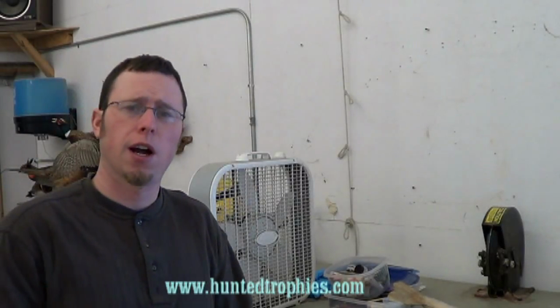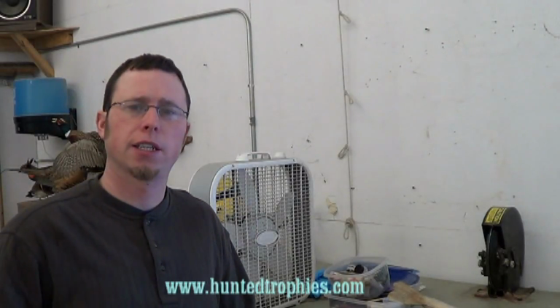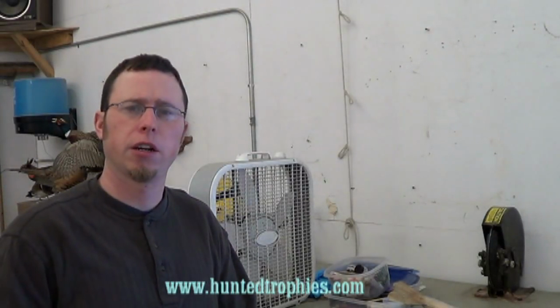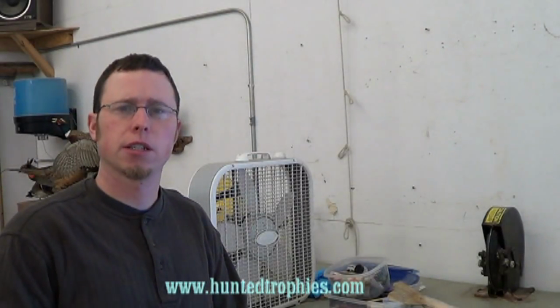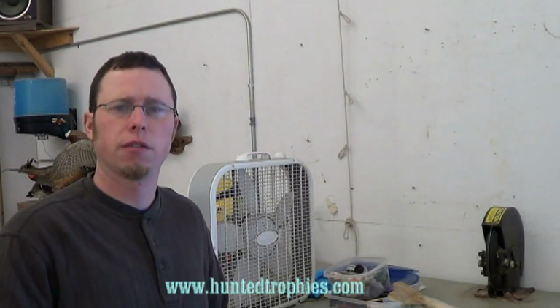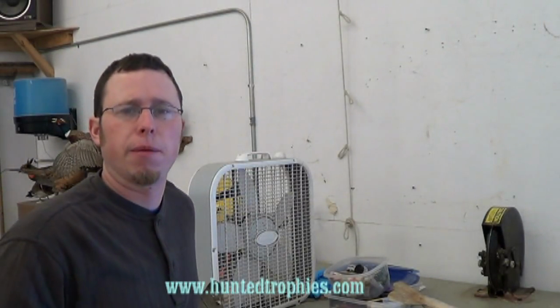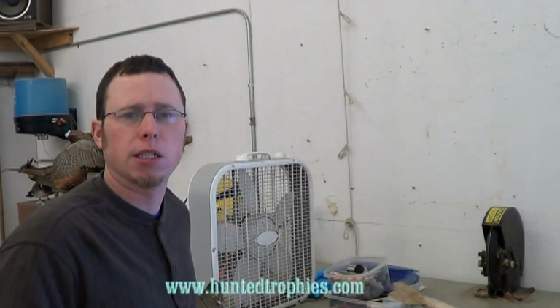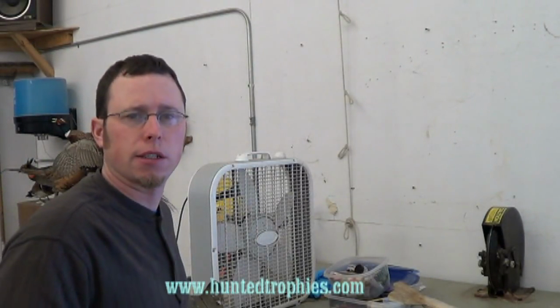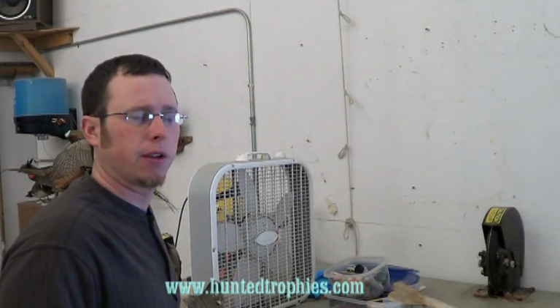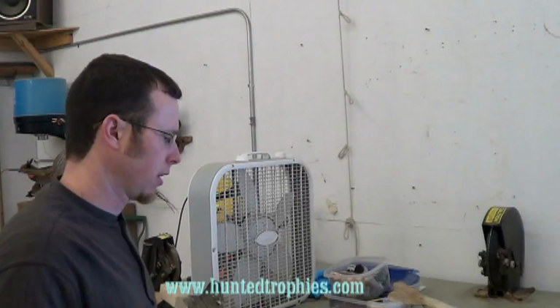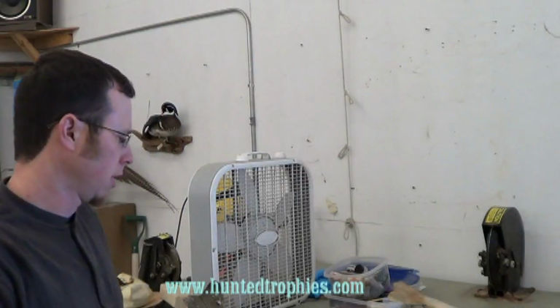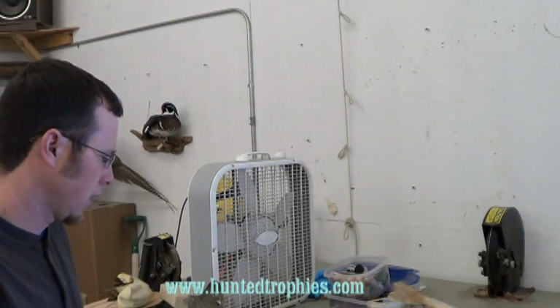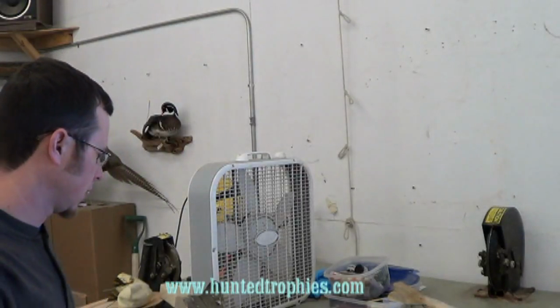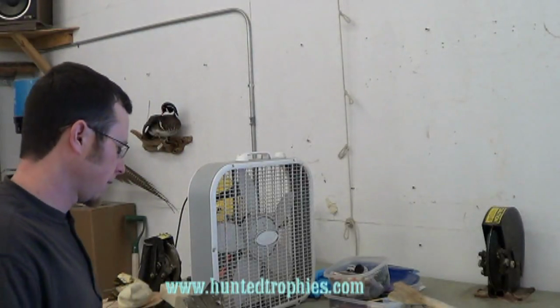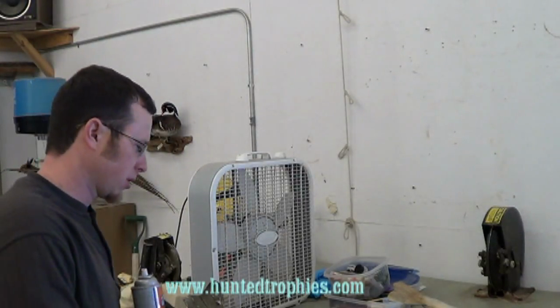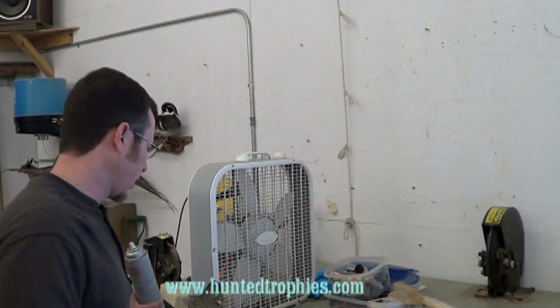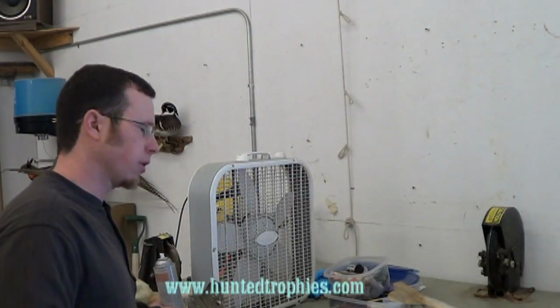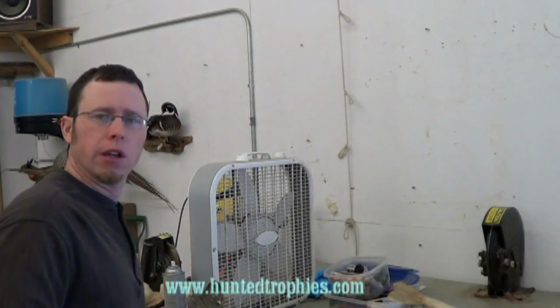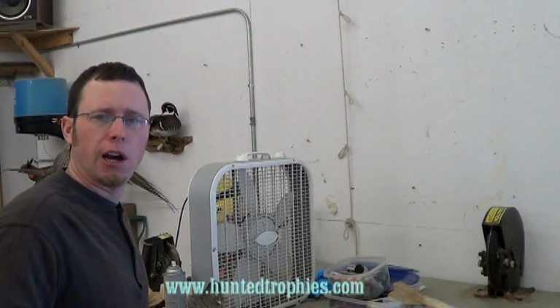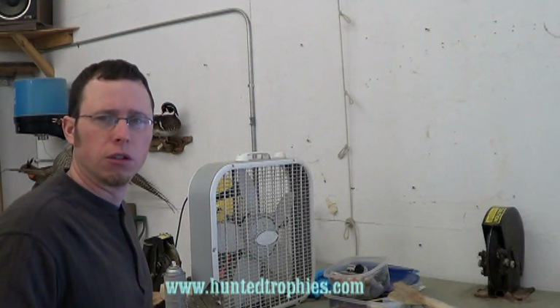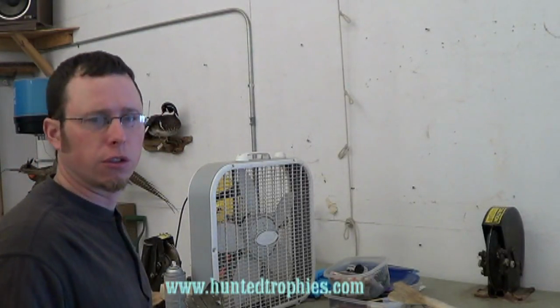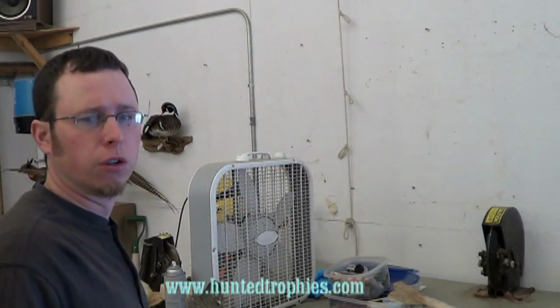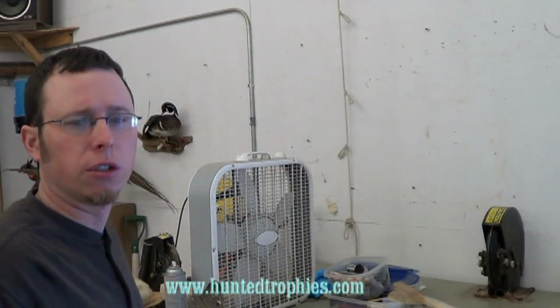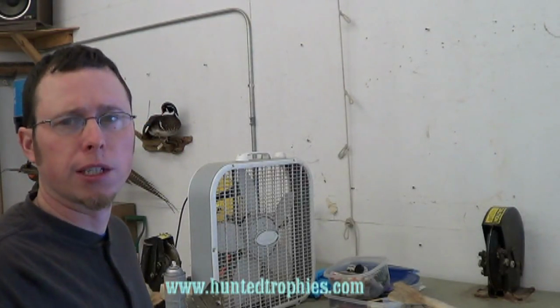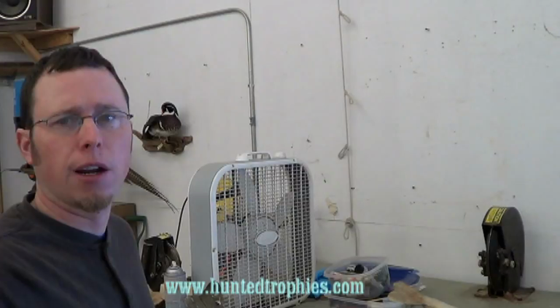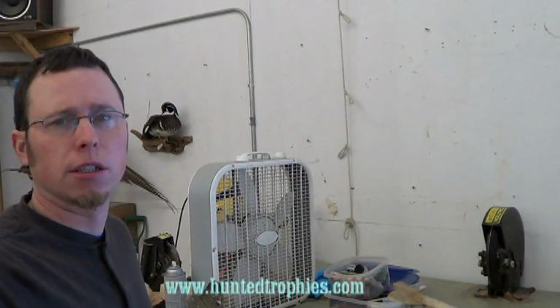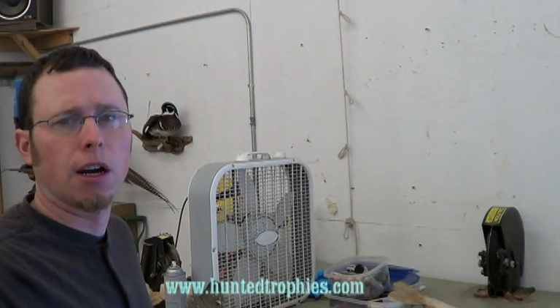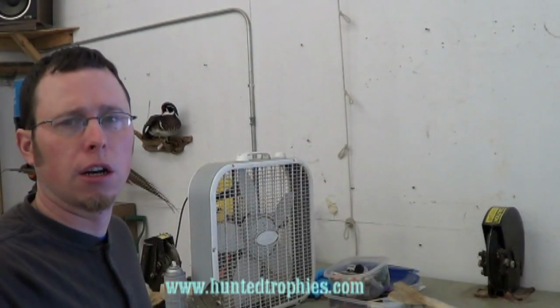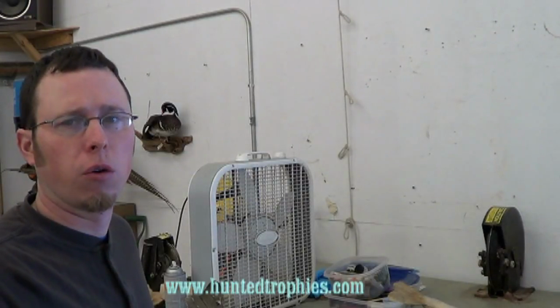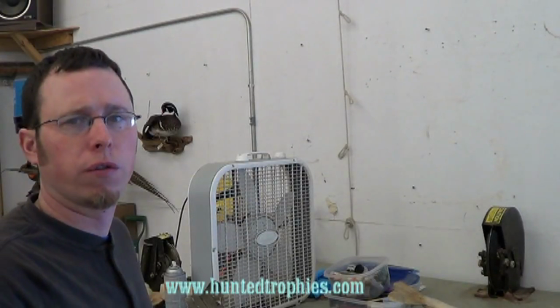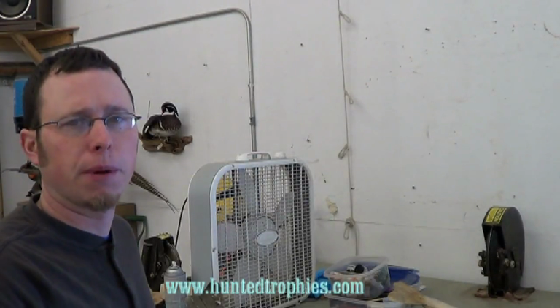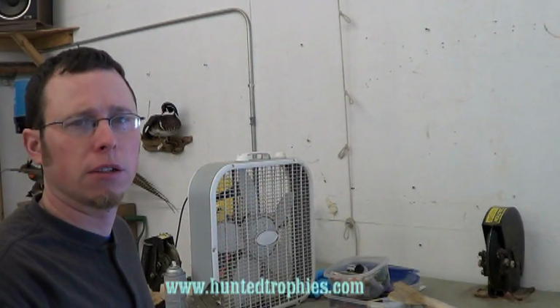Hi, Tyler Erickson here for Top Notch Taxidermy. Today I'm going to be showing you how to do some restorations on old fish mounts.